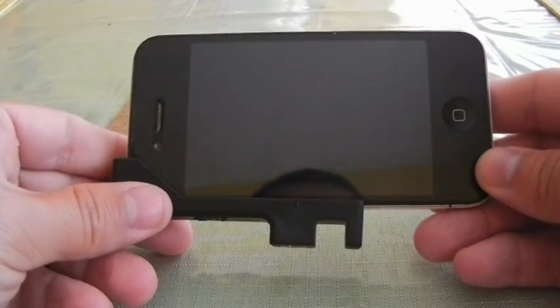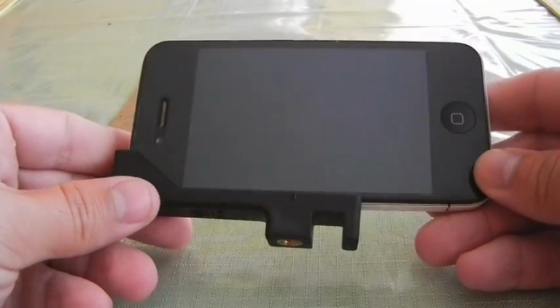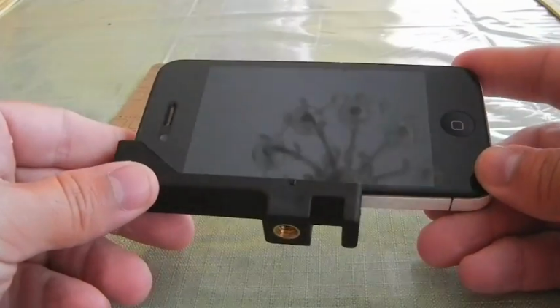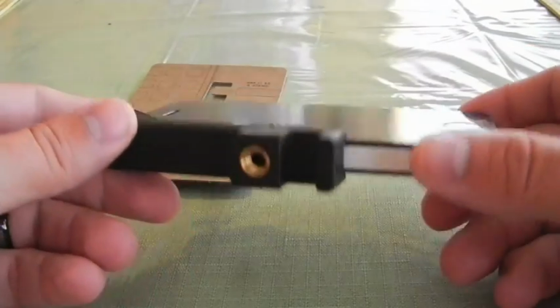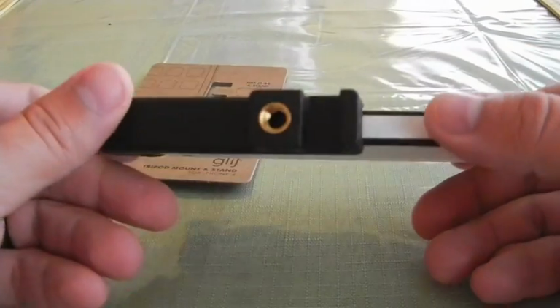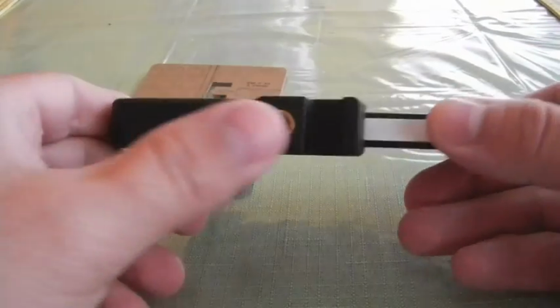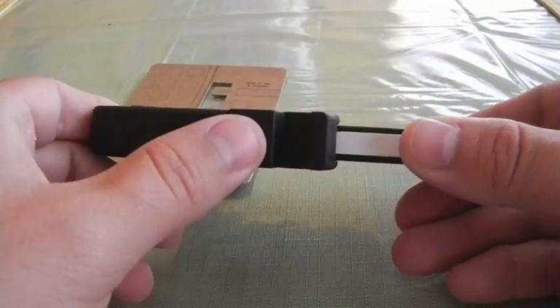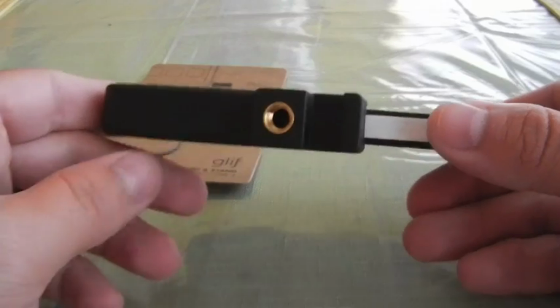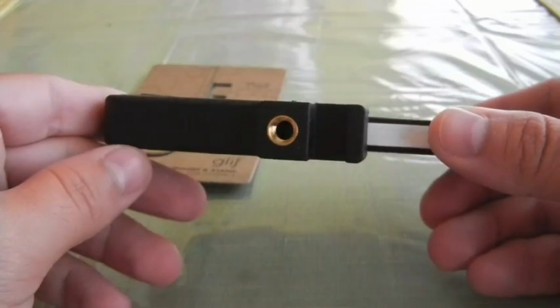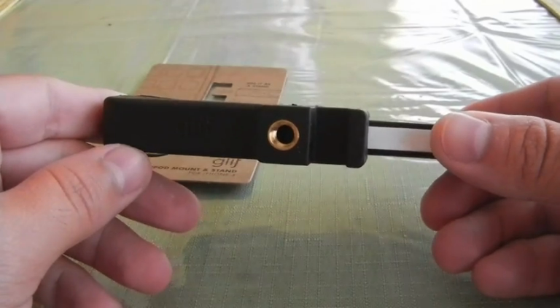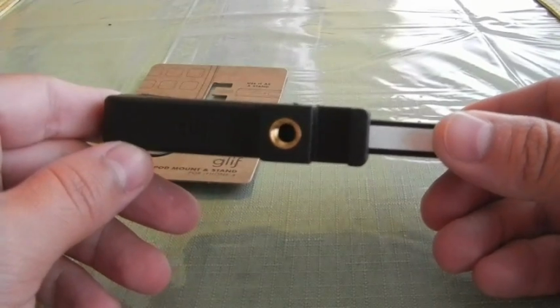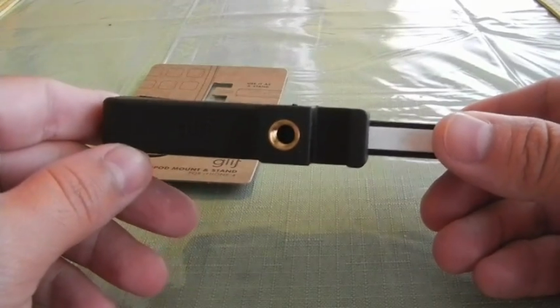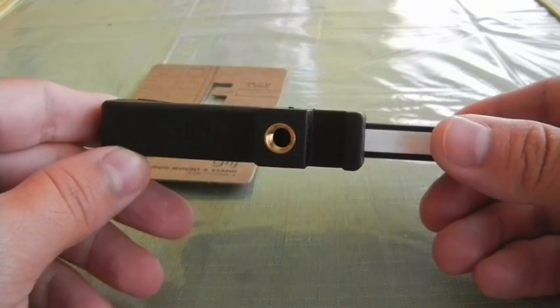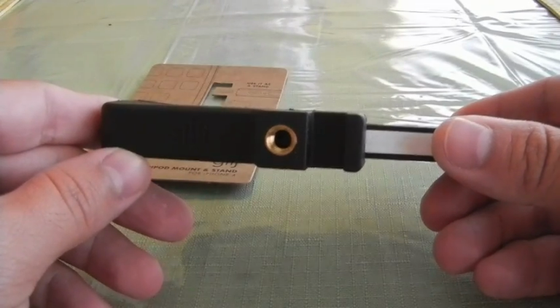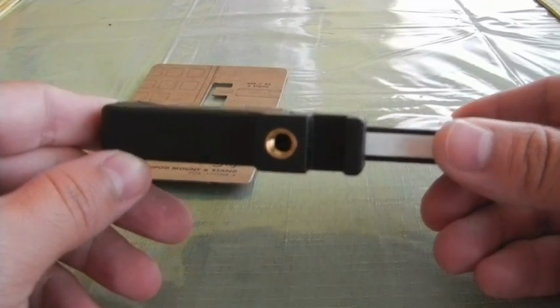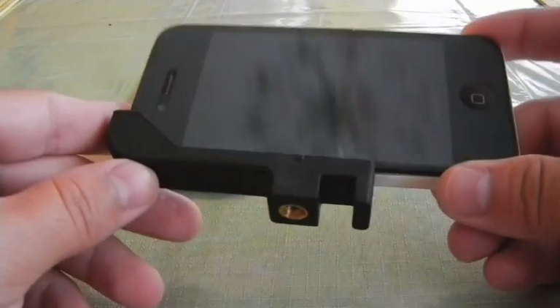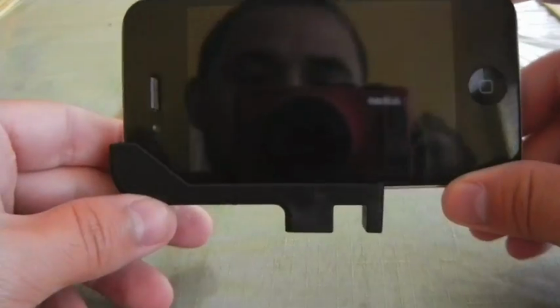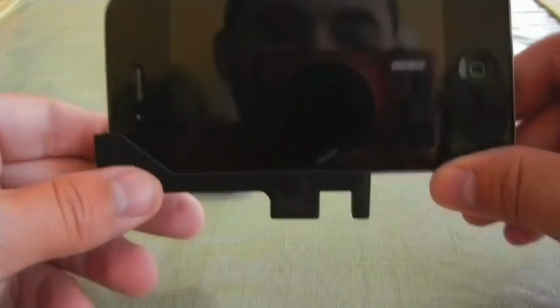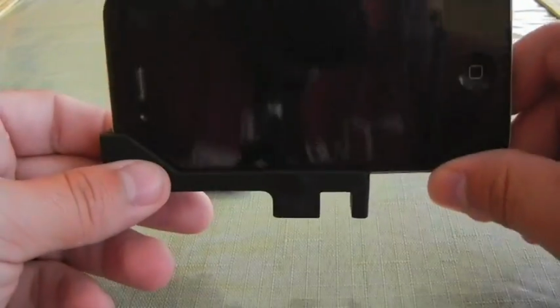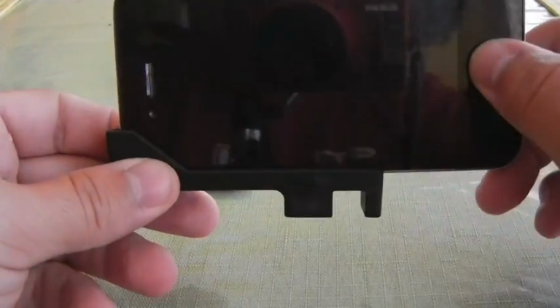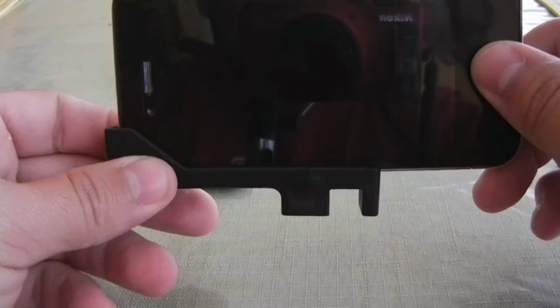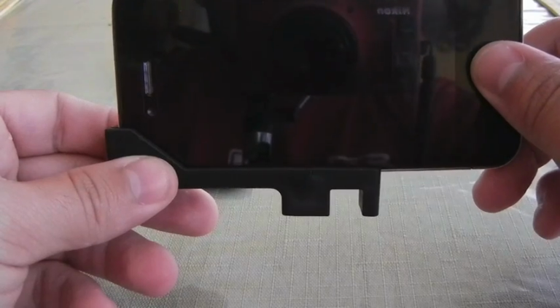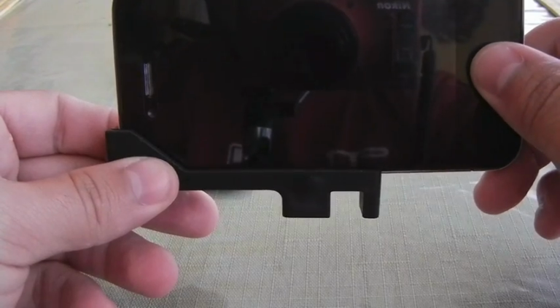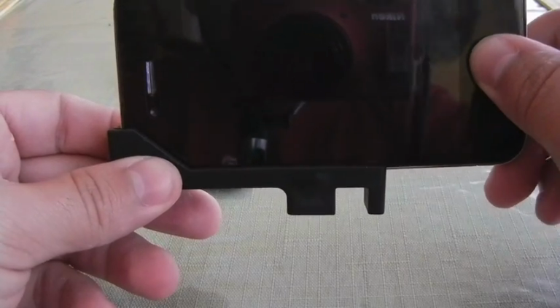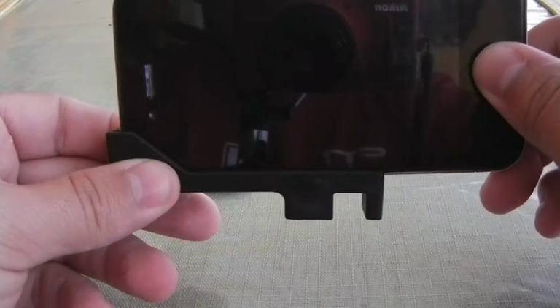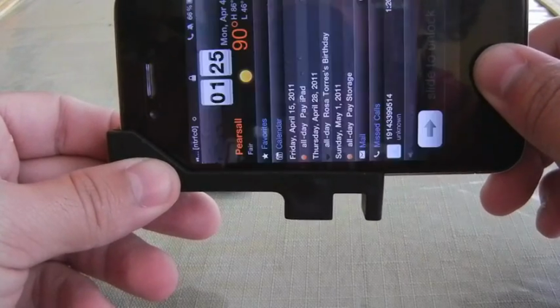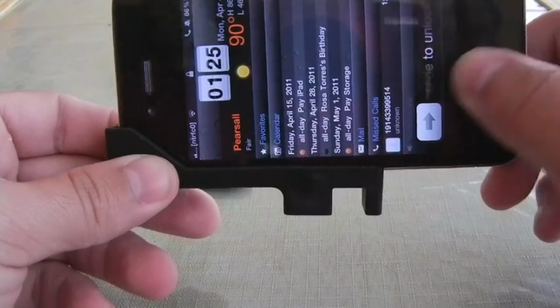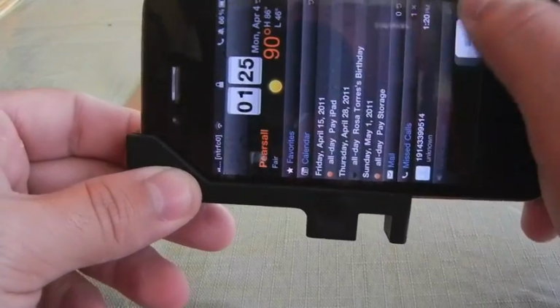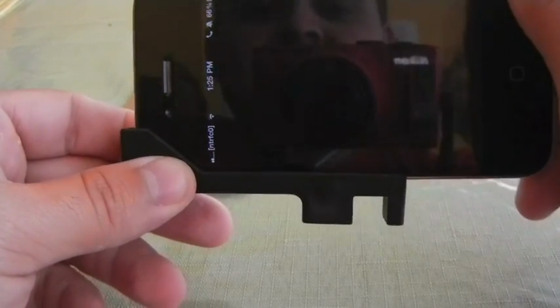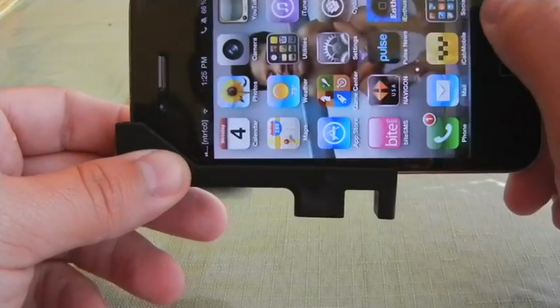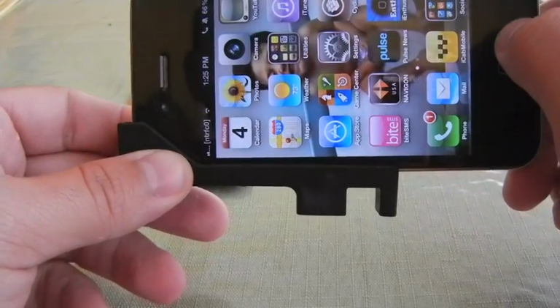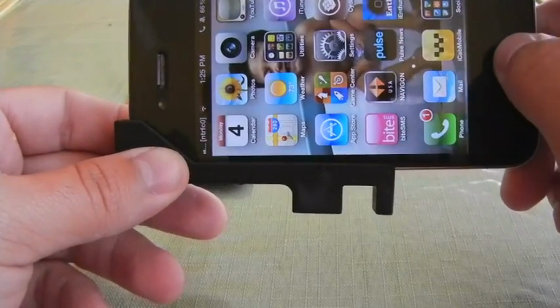There you have it on. Now you can mount this onto any tripod that you might already have to get some really great looking photos without any kind of shake on them.